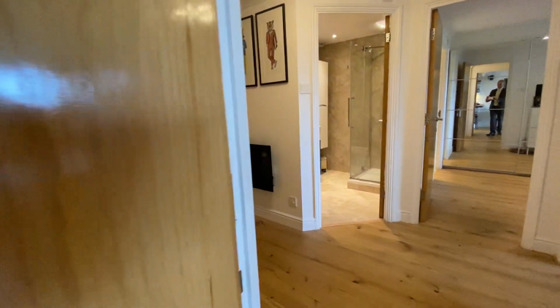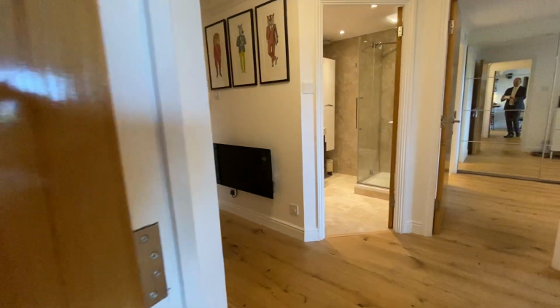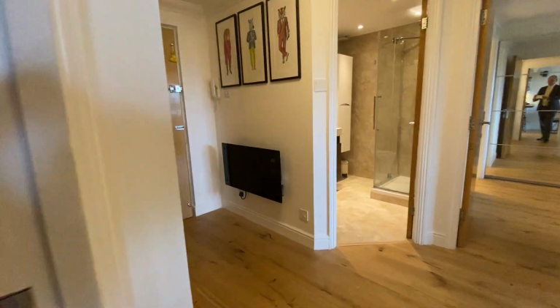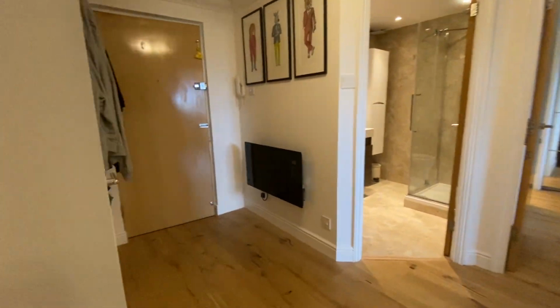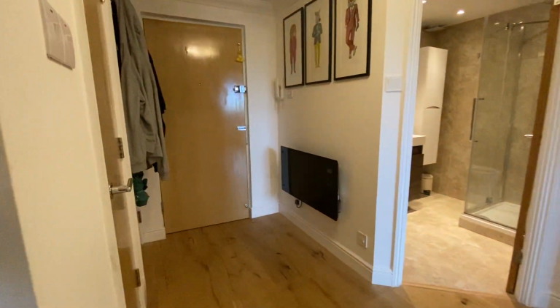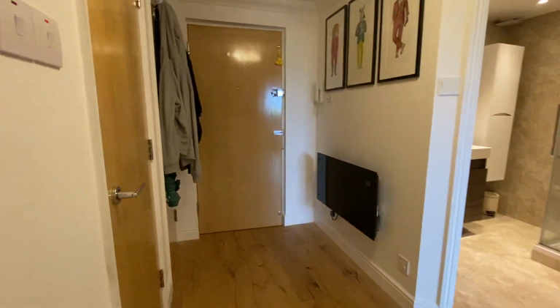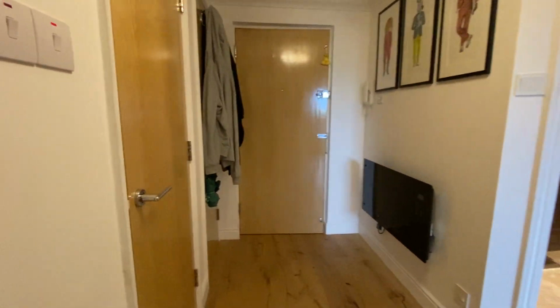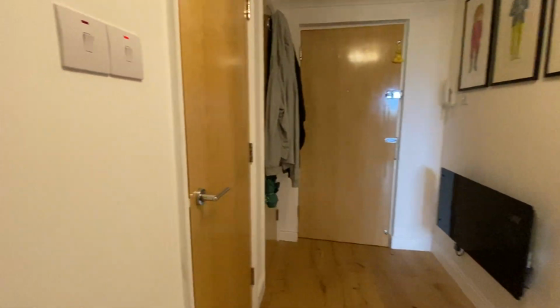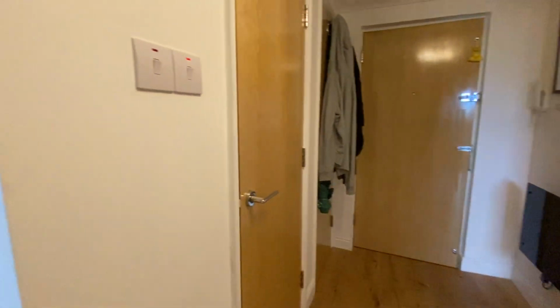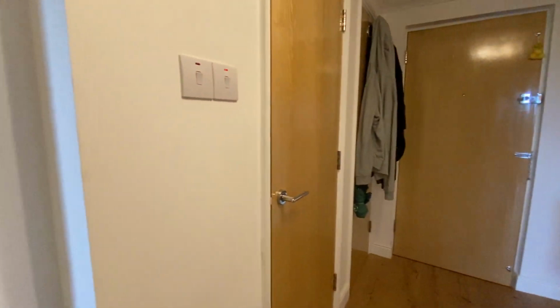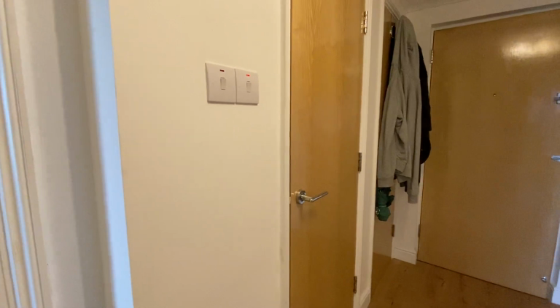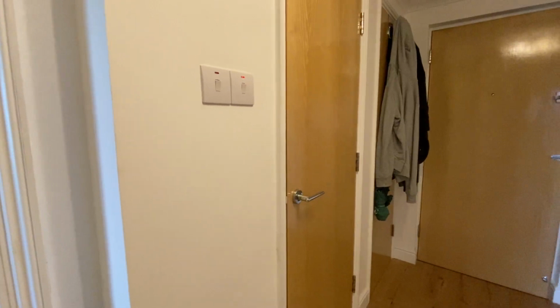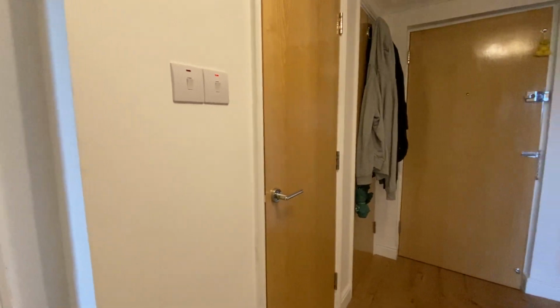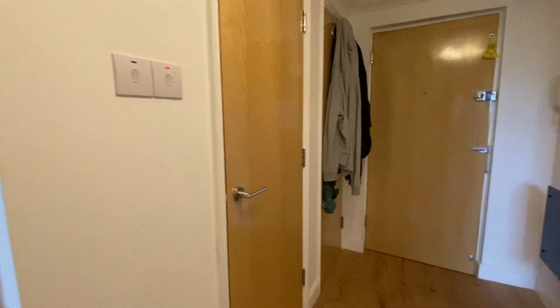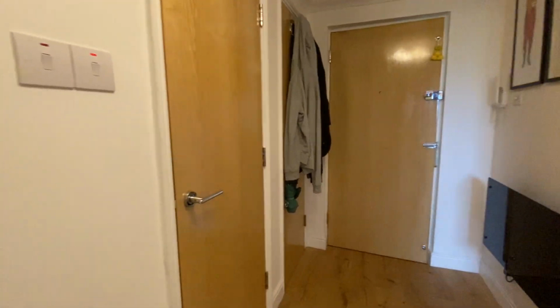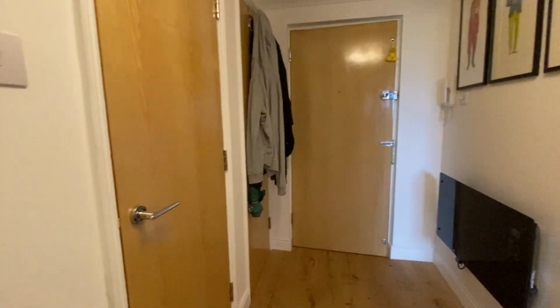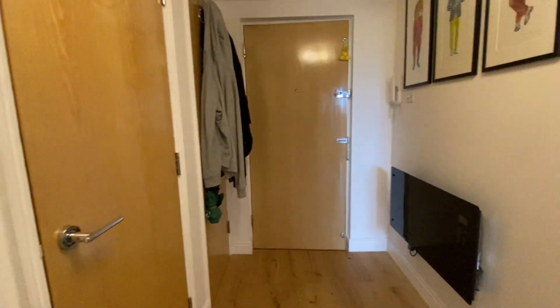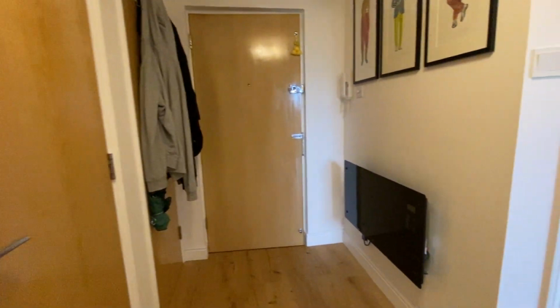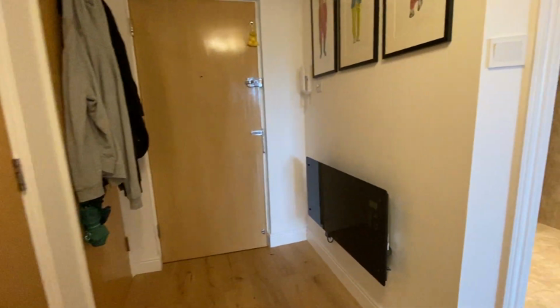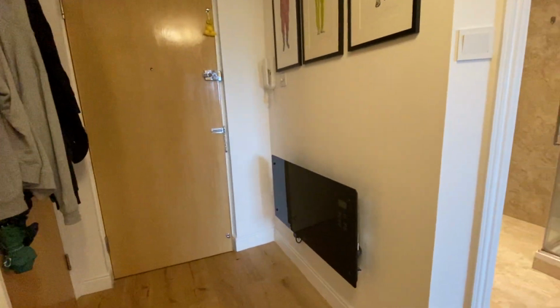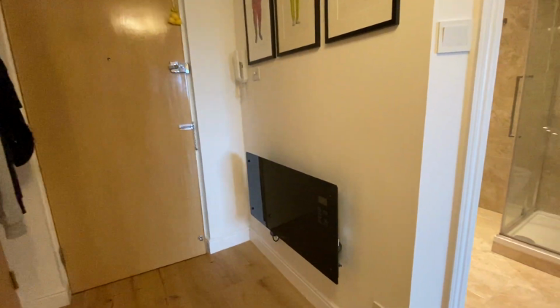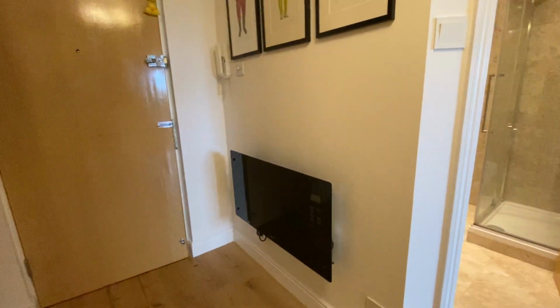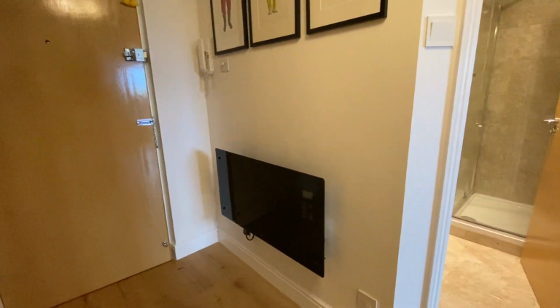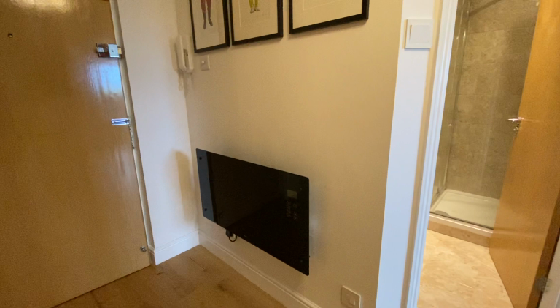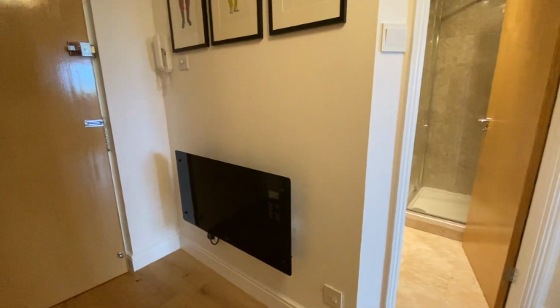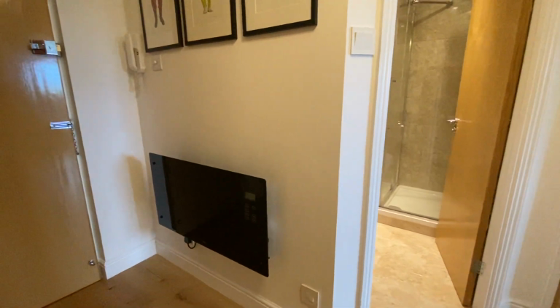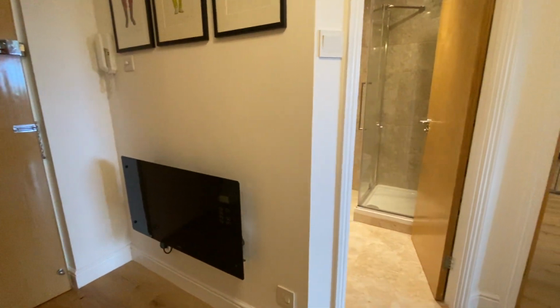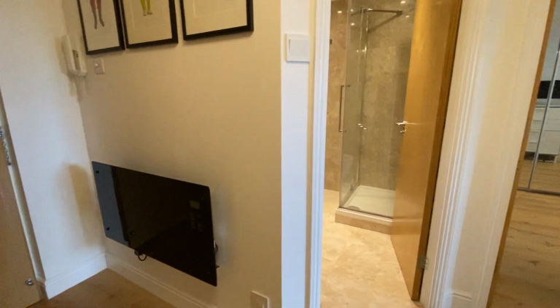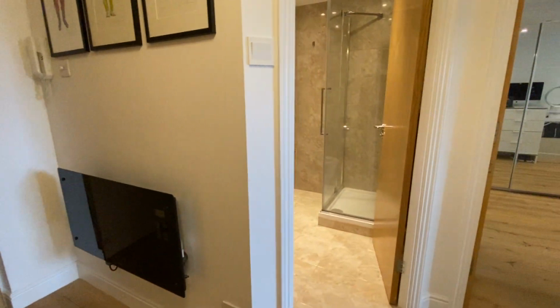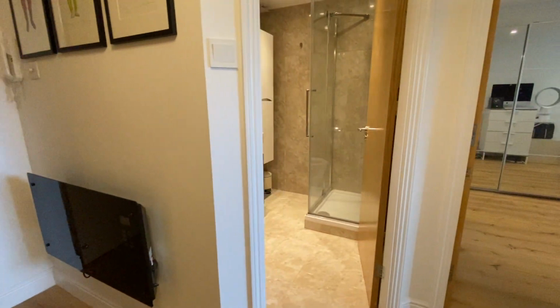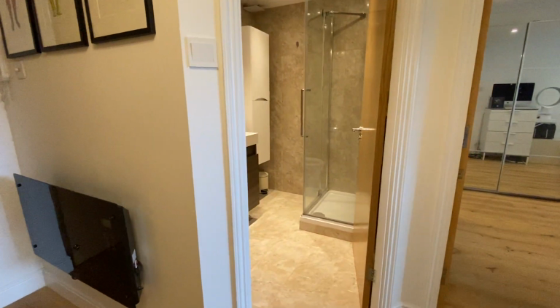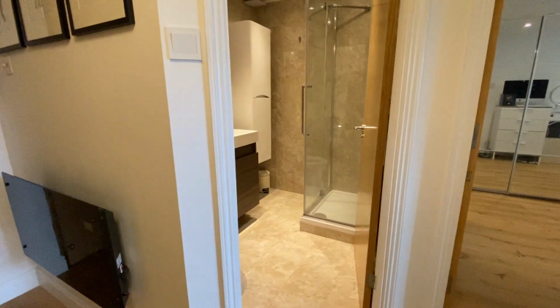Come through to the entrance hallway. Storage space off to the side. Electric radiators in here which are also Wi-Fi controlled.